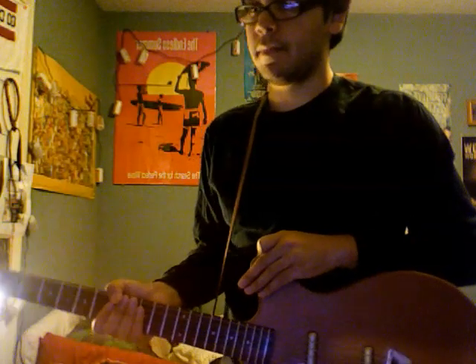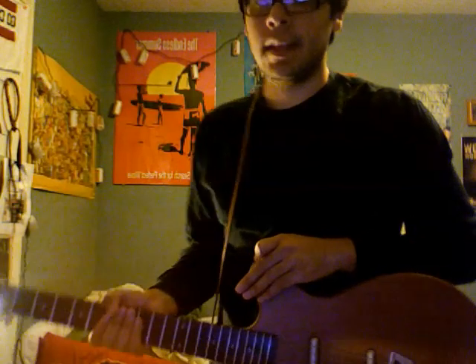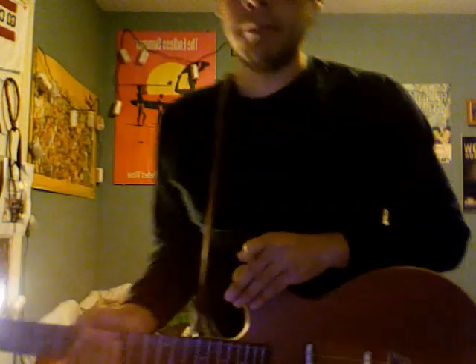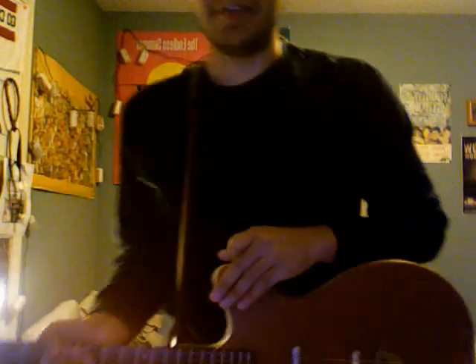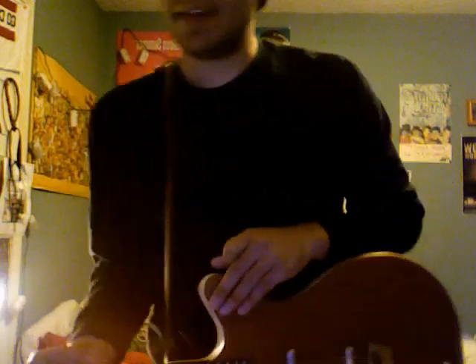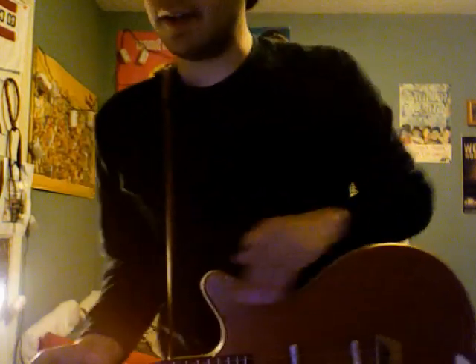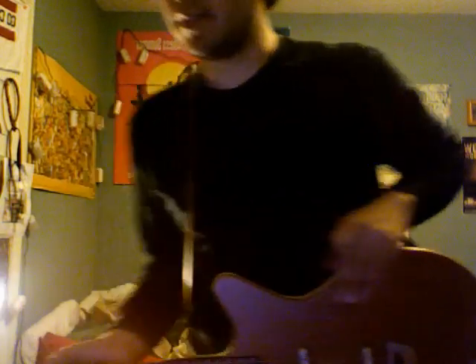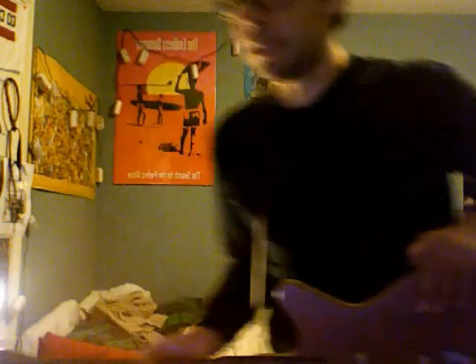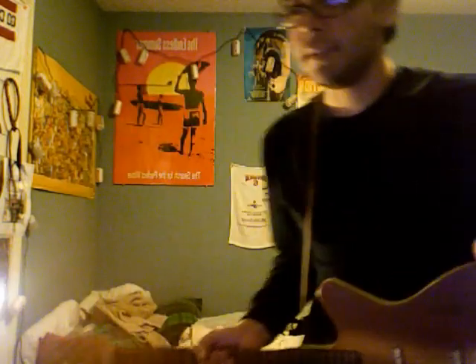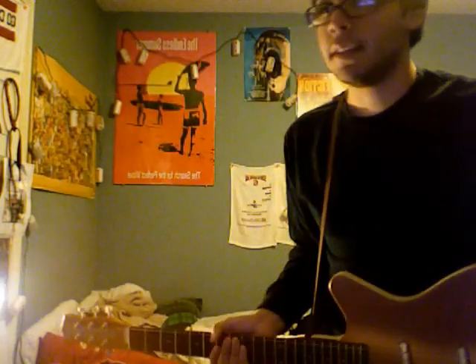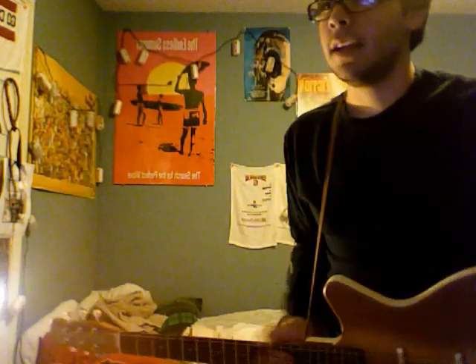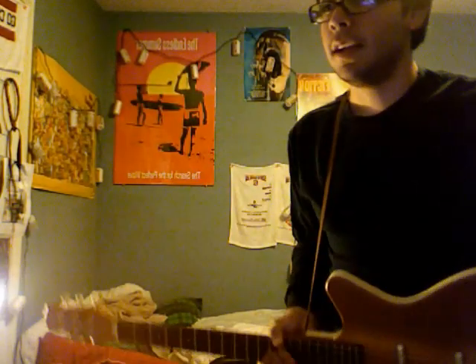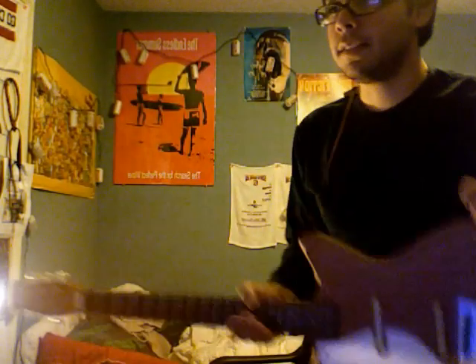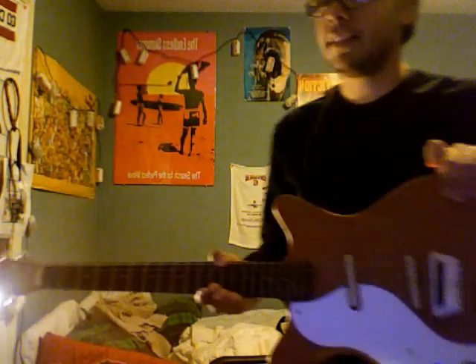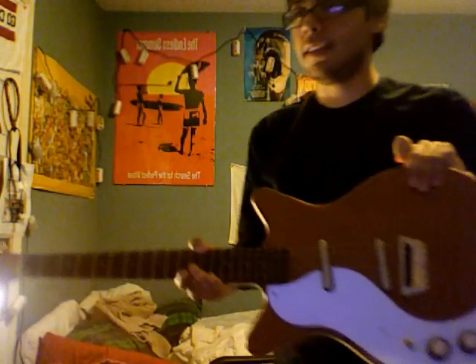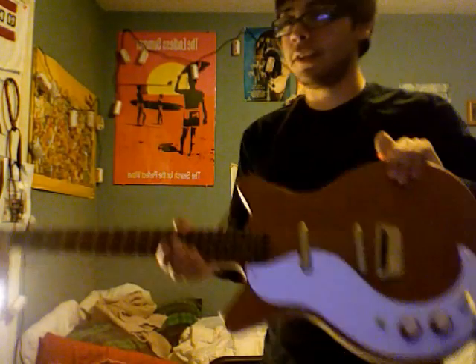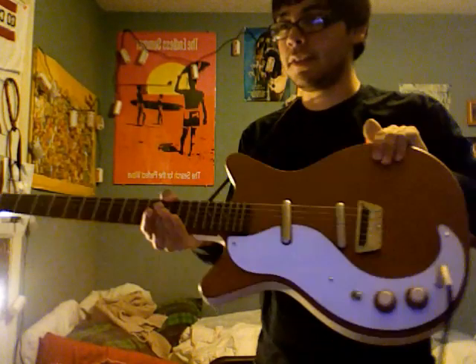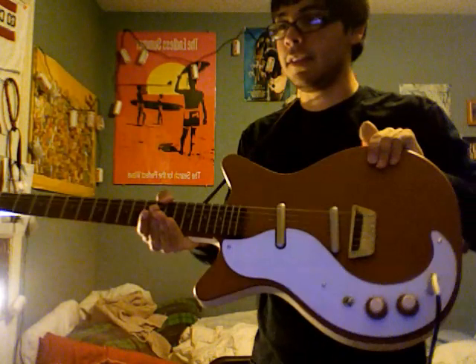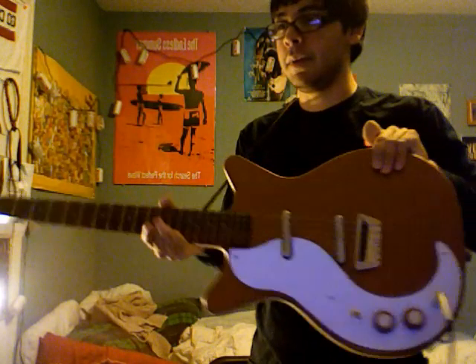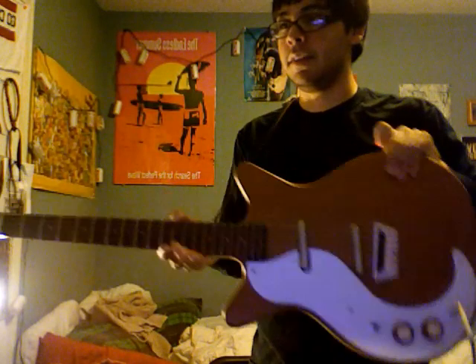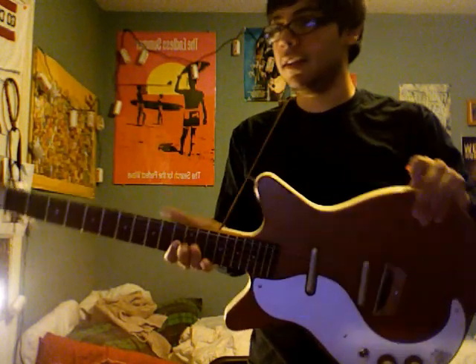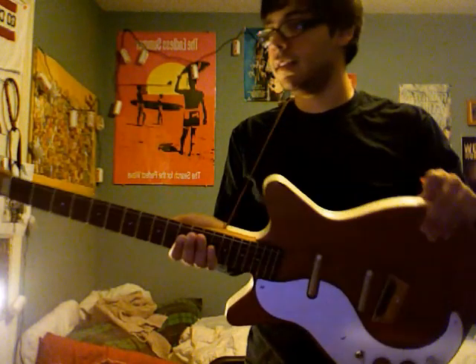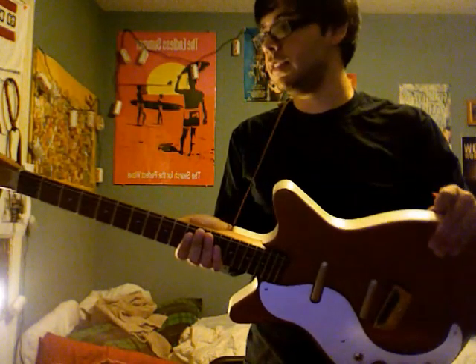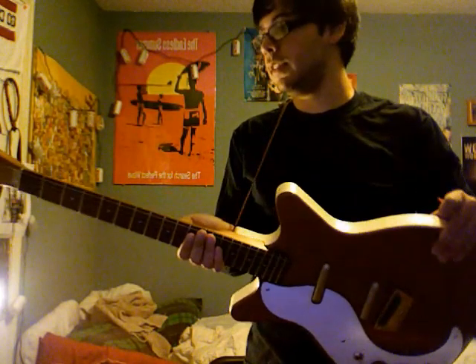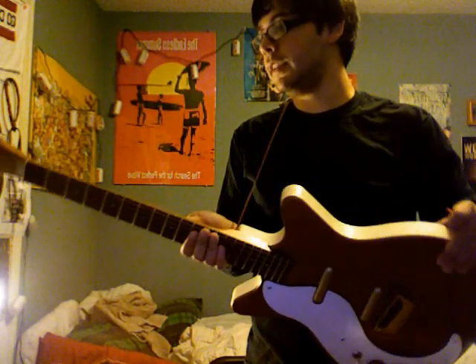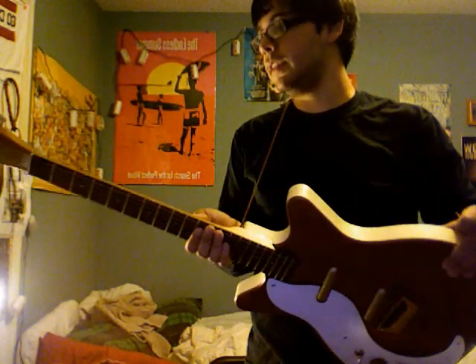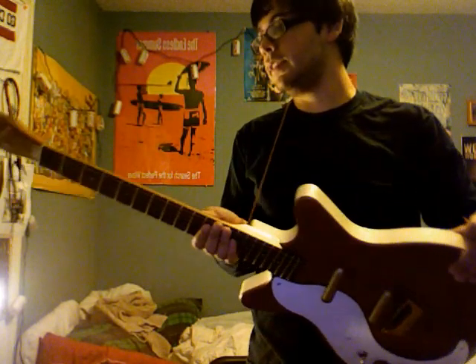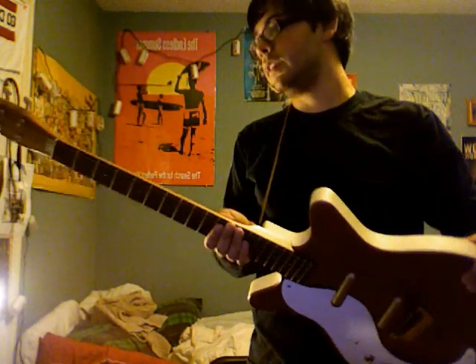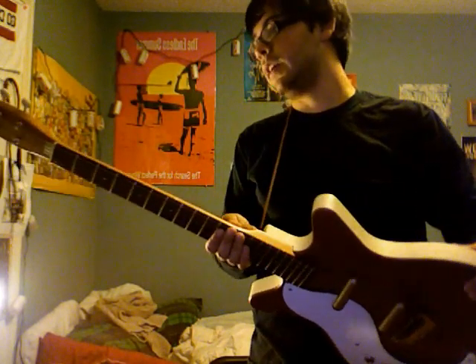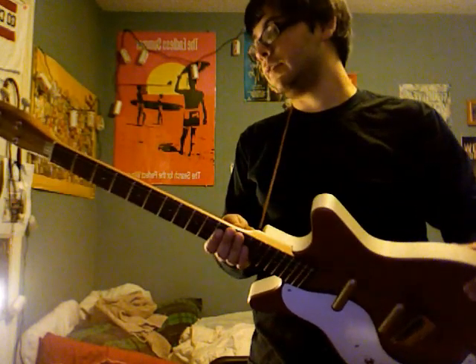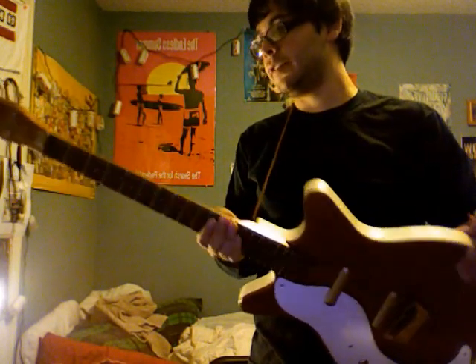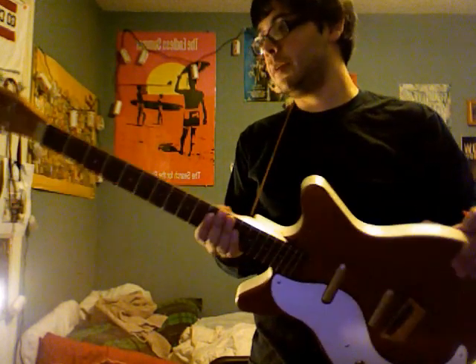Hey Marcy, this is me, David. This is the Dan Electro I was telling you about — the 59DC, factory model.